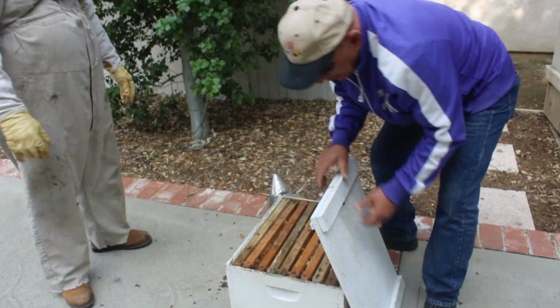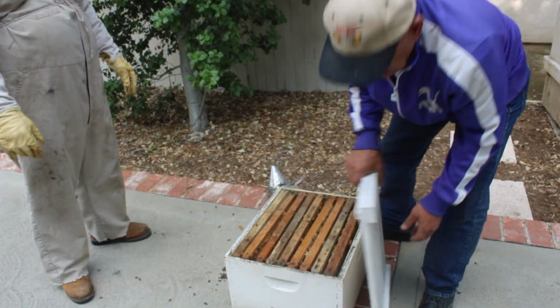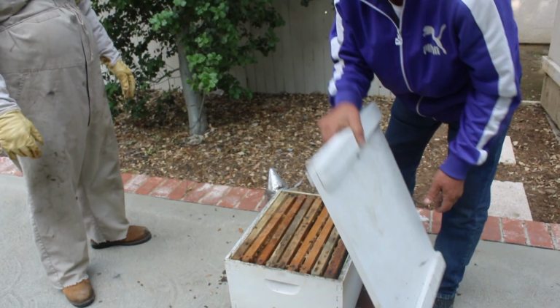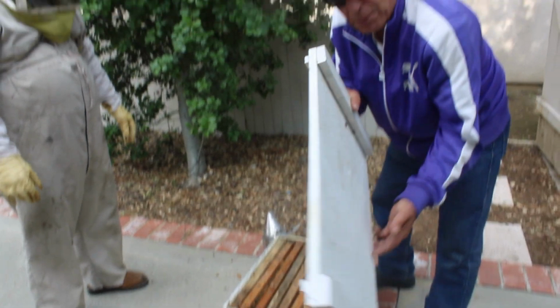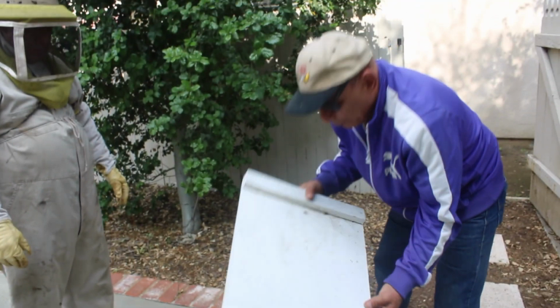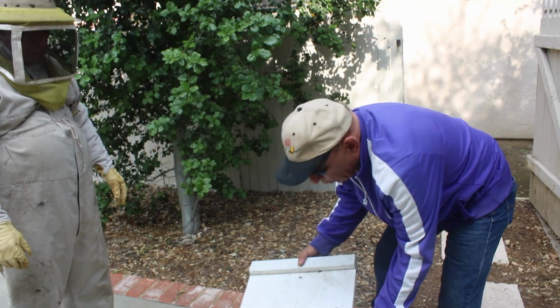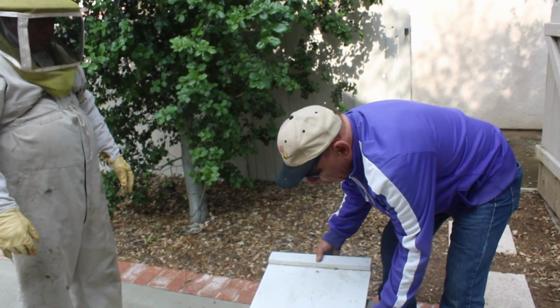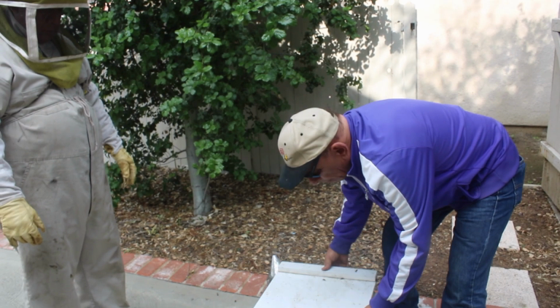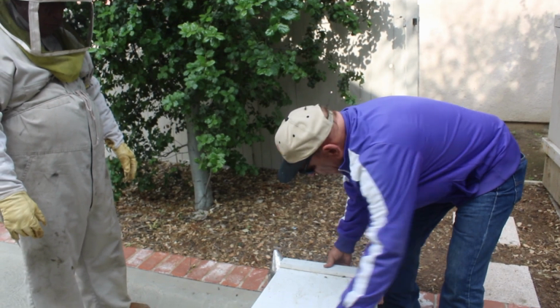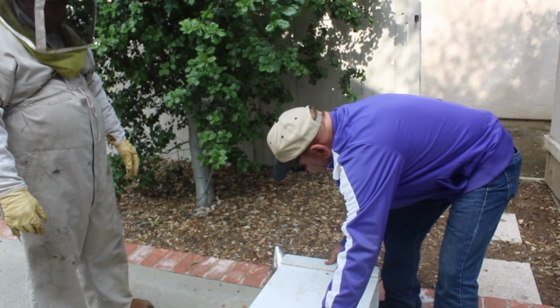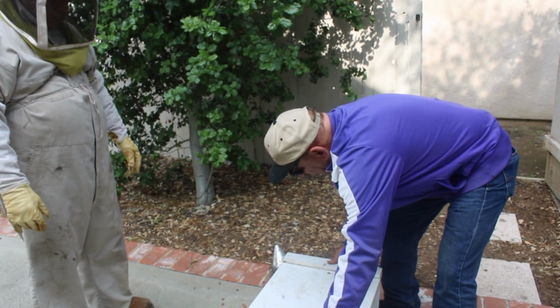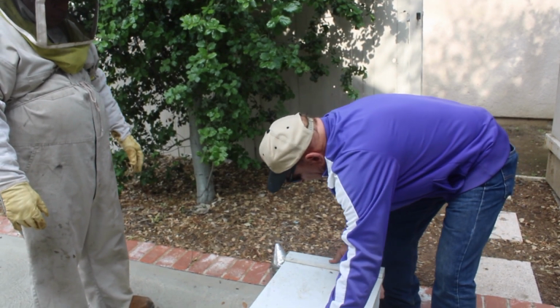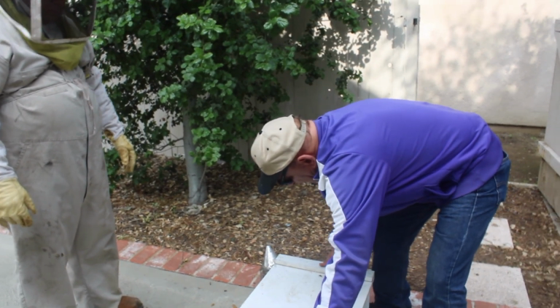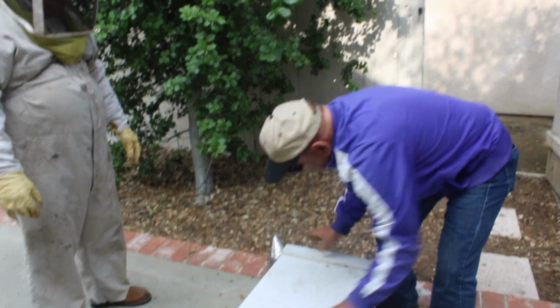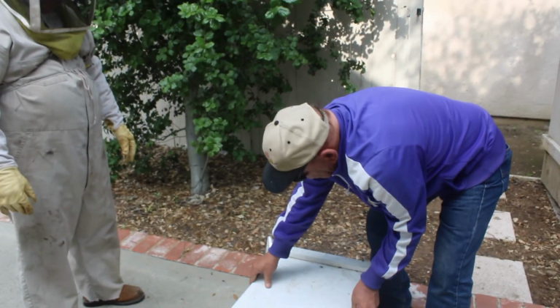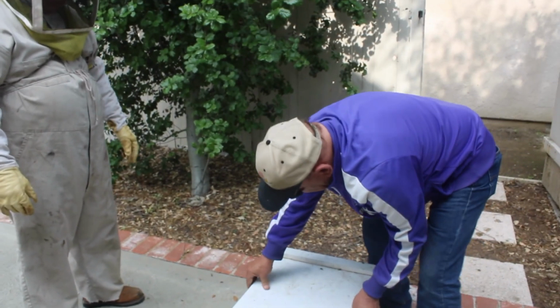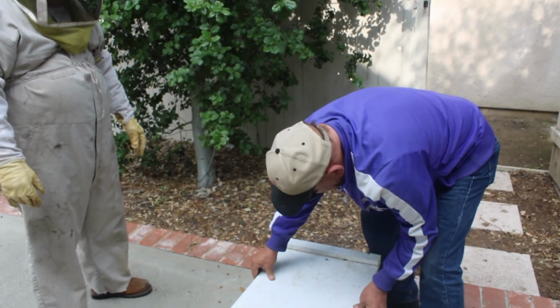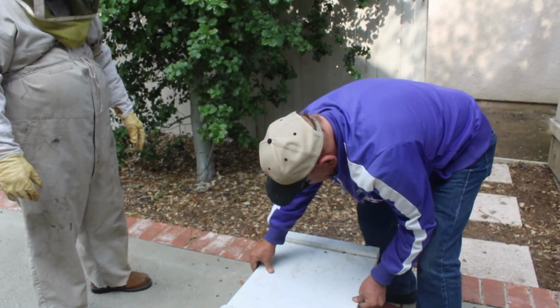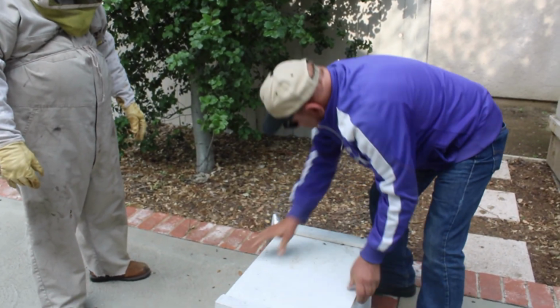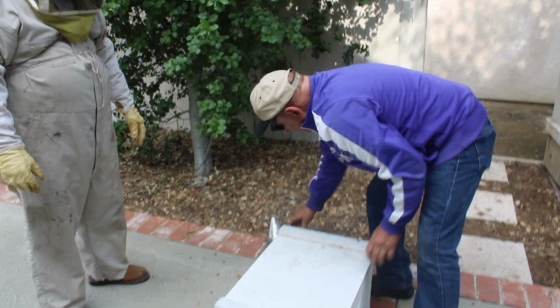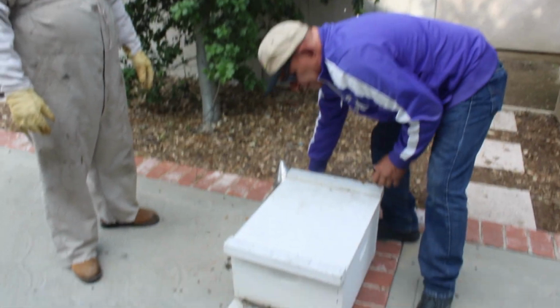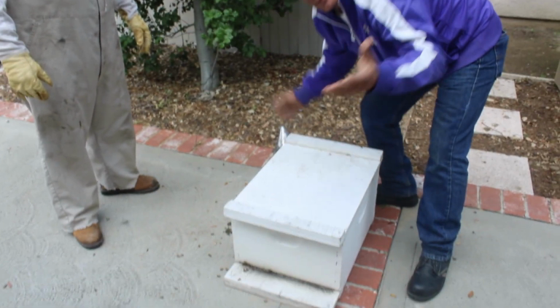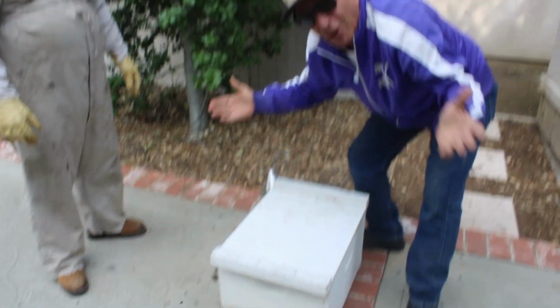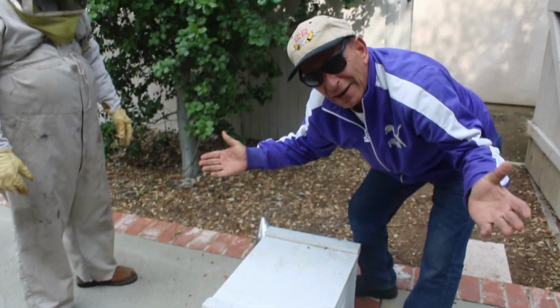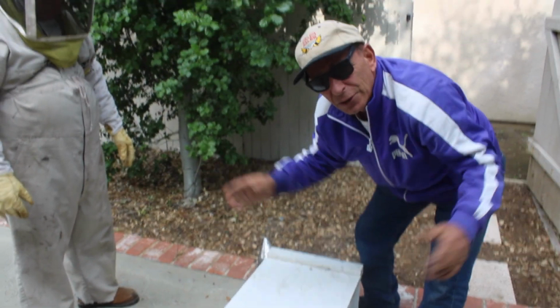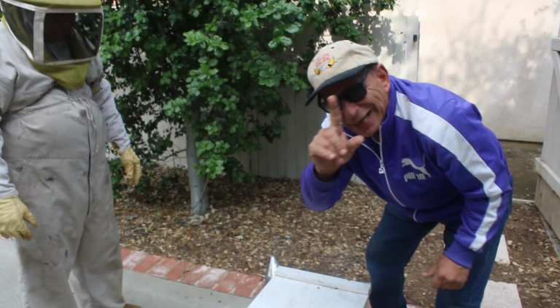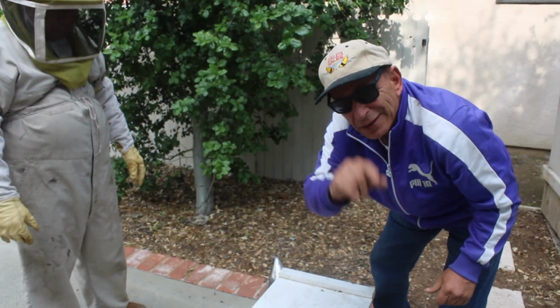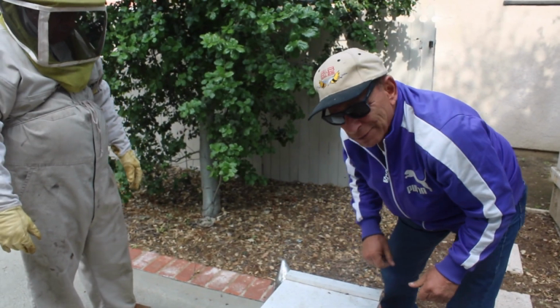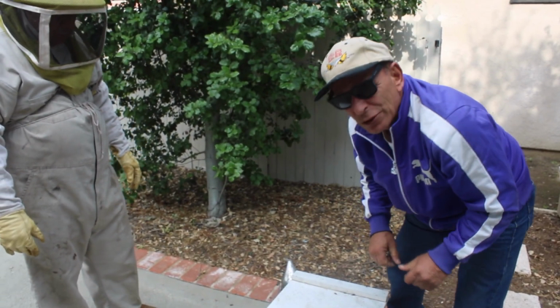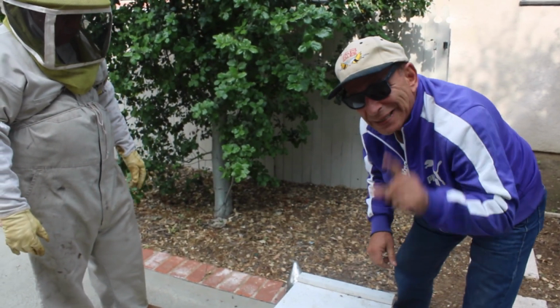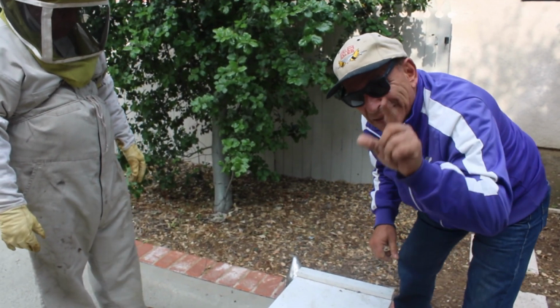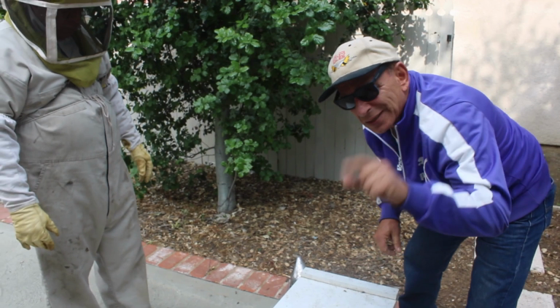This is the top — when we want to close them, we put this here. That's all I have for you today. I'm sure you'll be at the next lesson. Bye-bye.